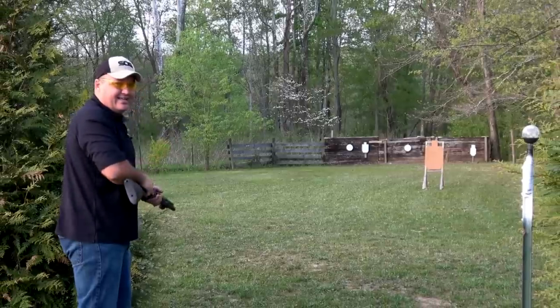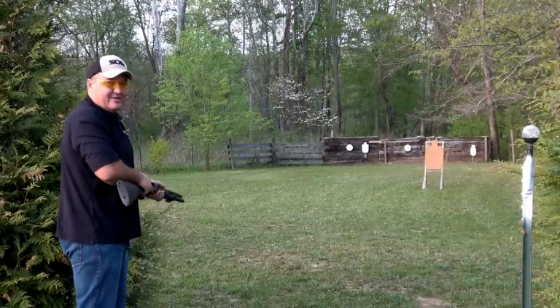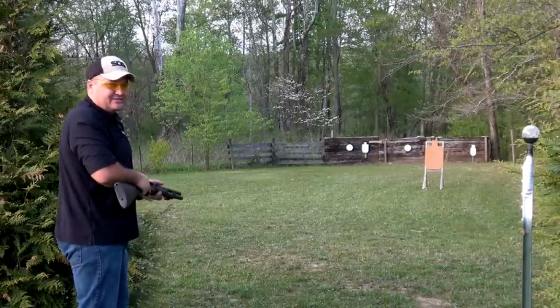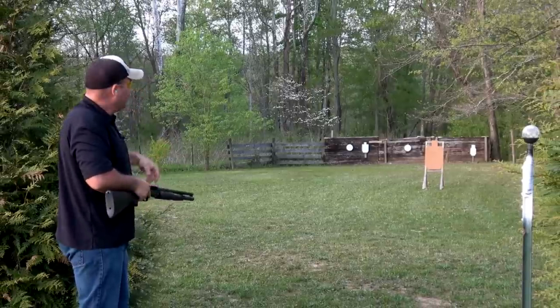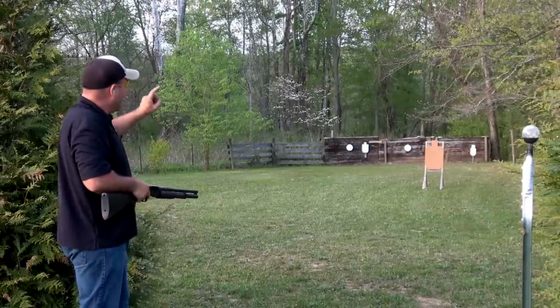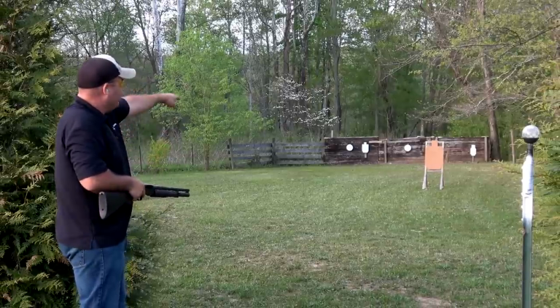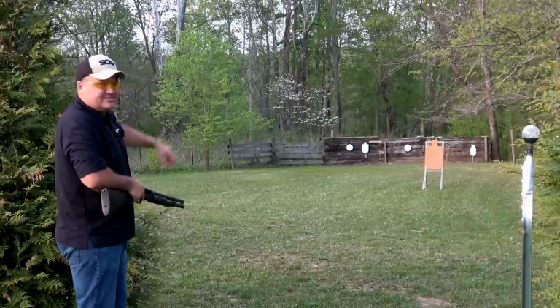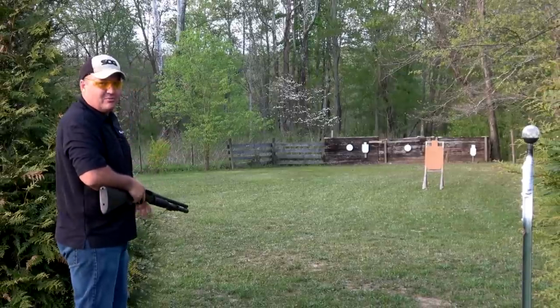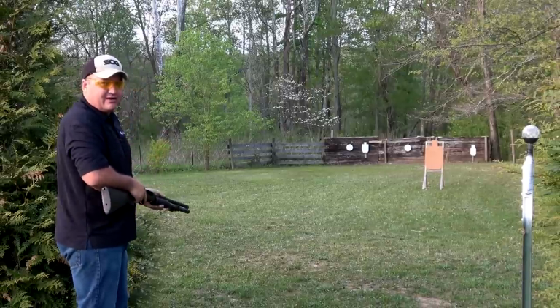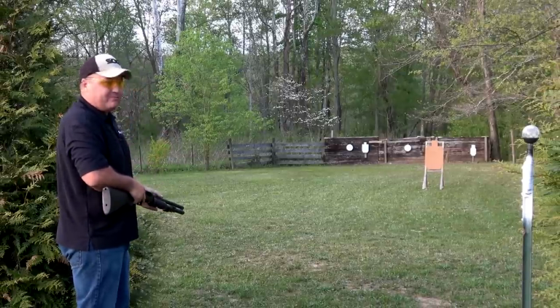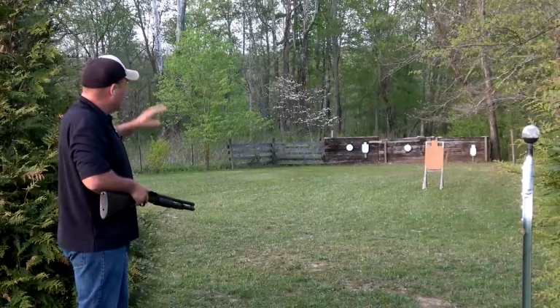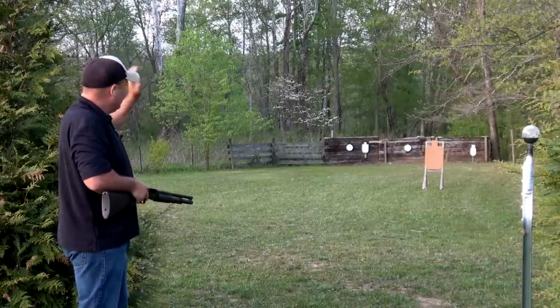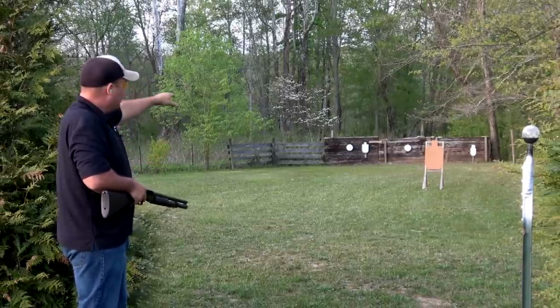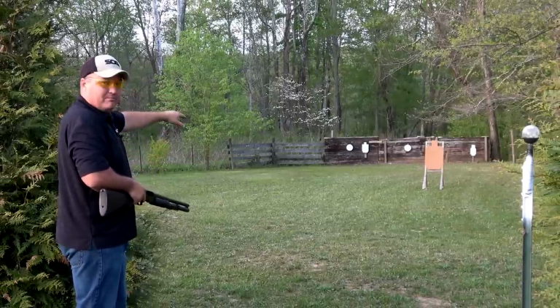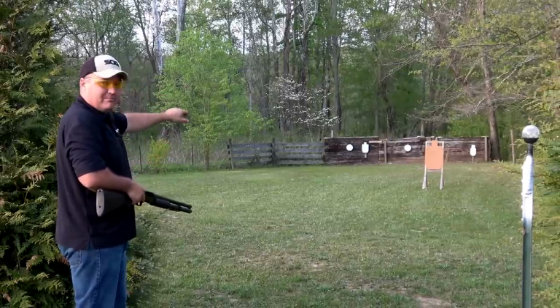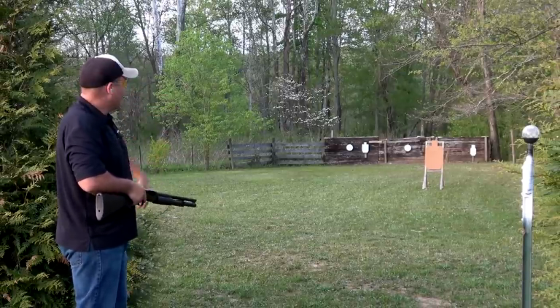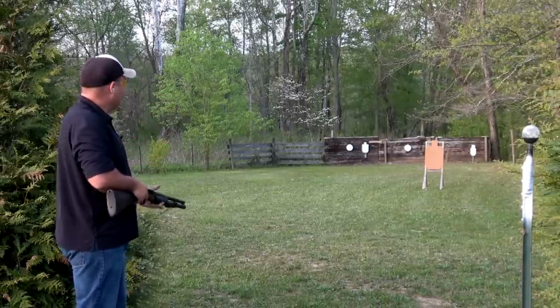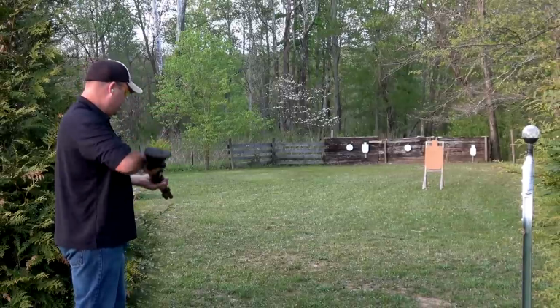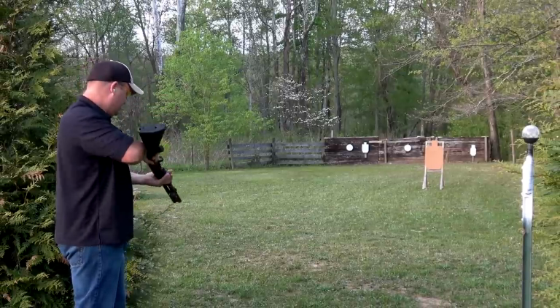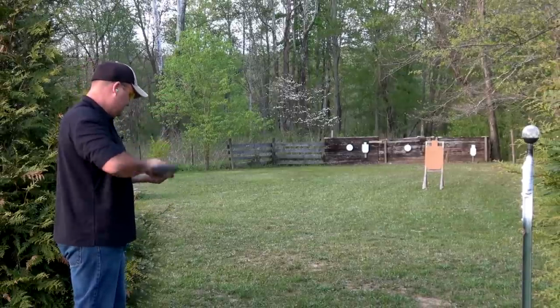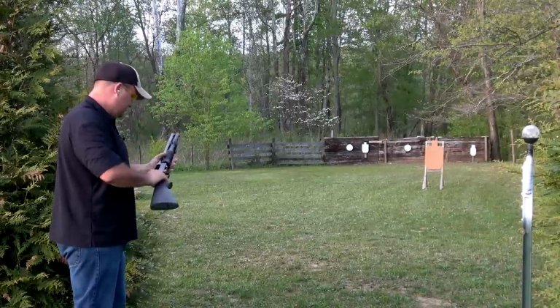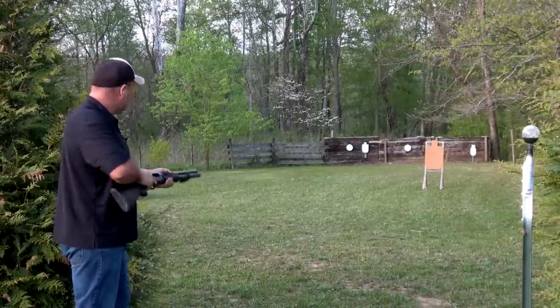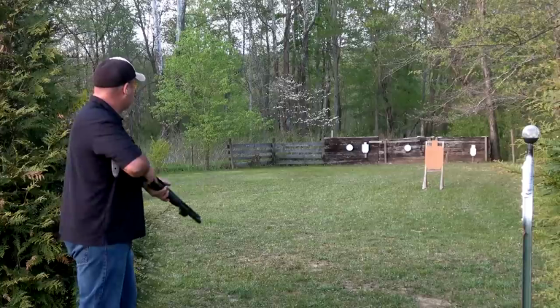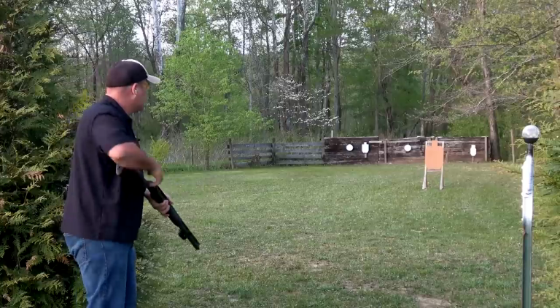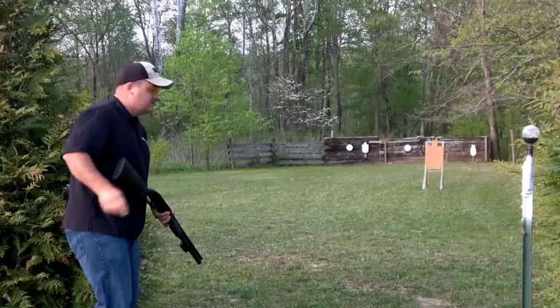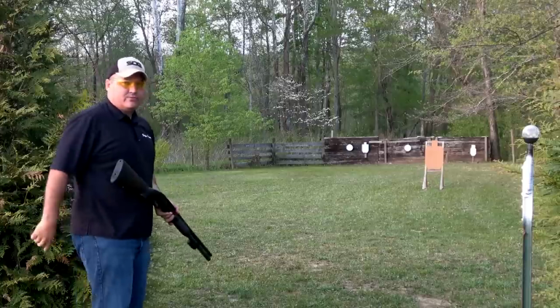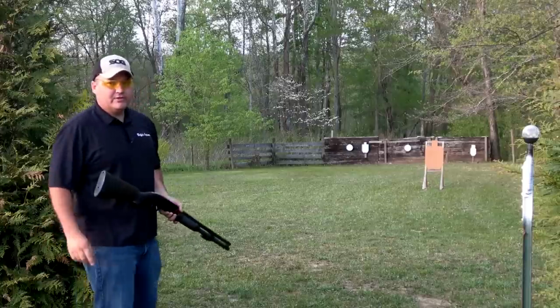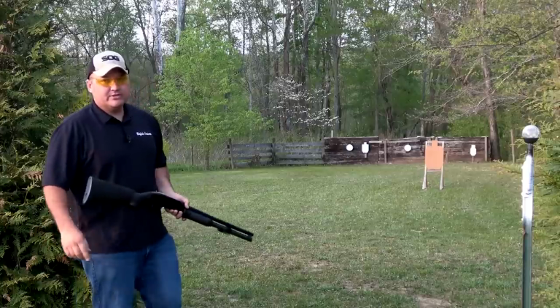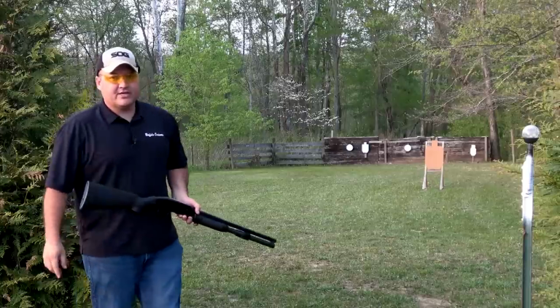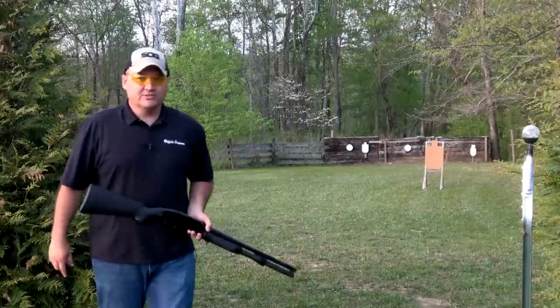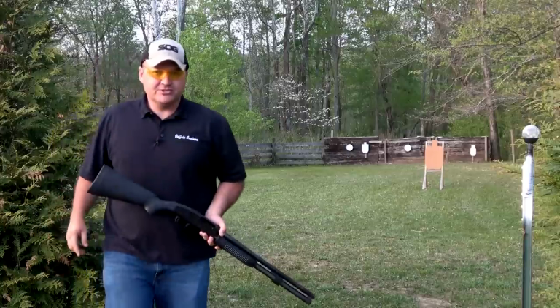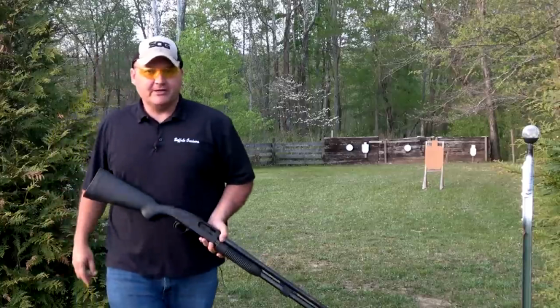Hear that steel ring — I've got a steel plate back there behind my target. Well, let's check our results out.